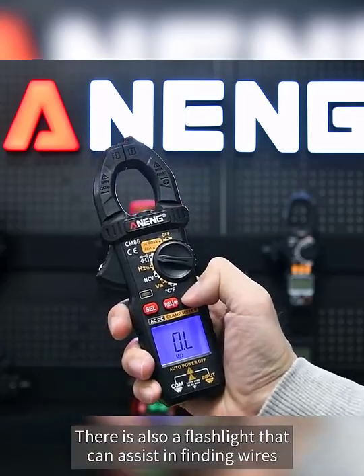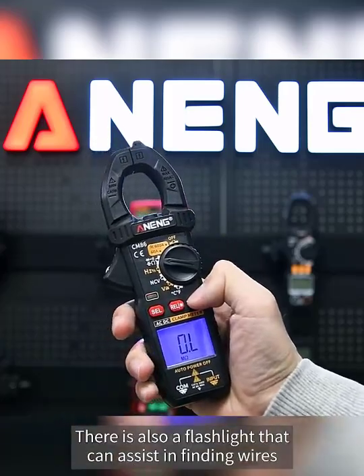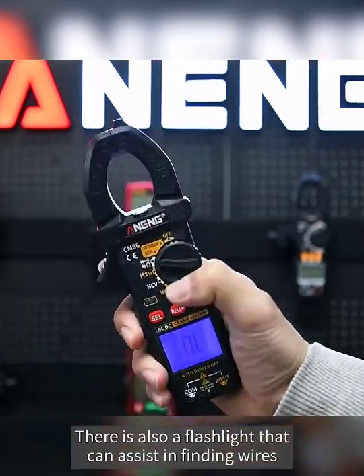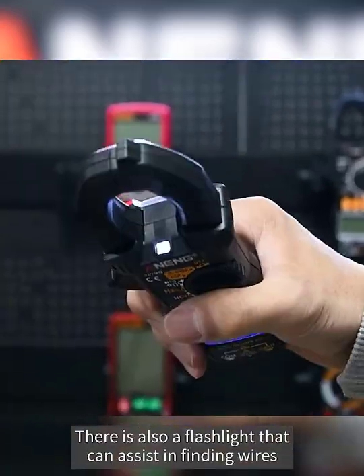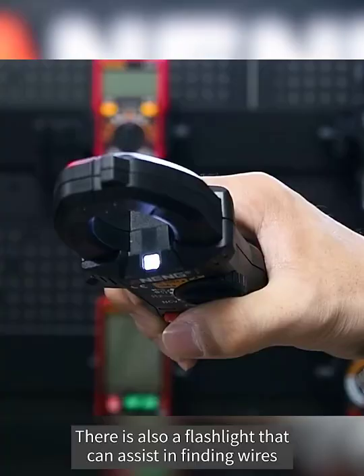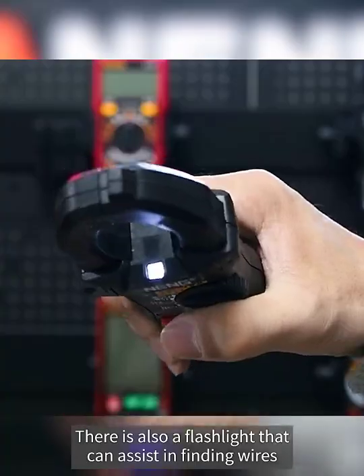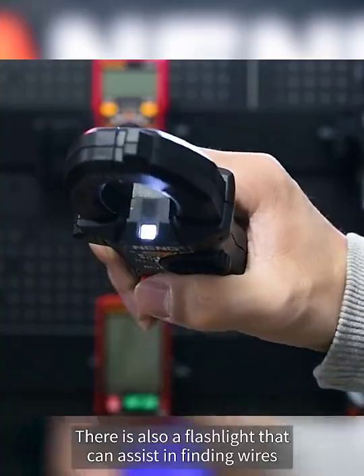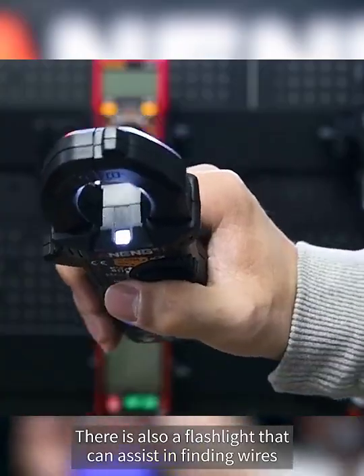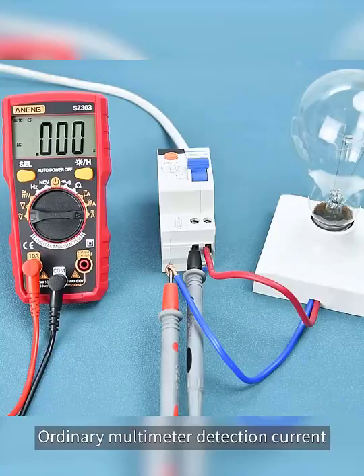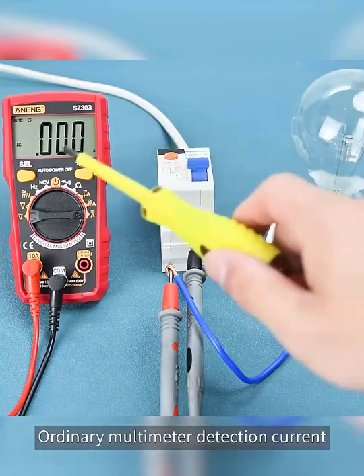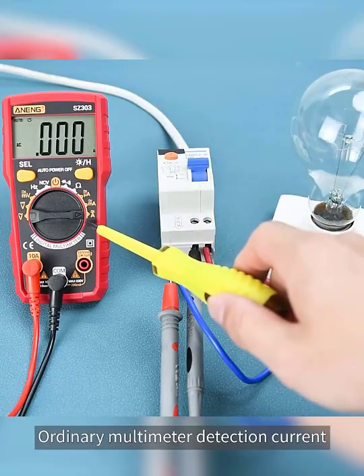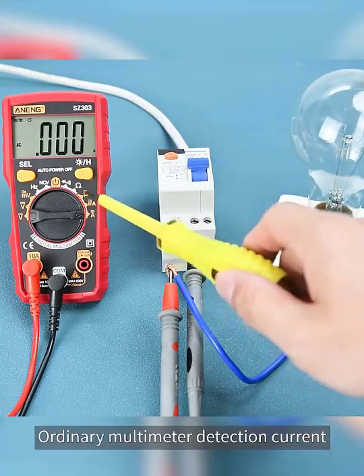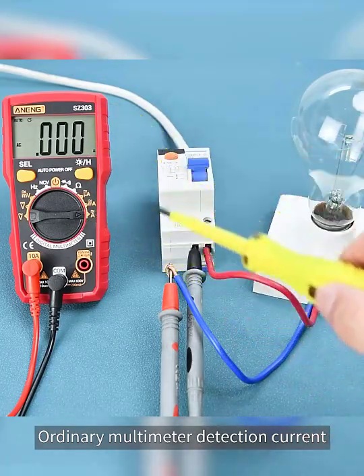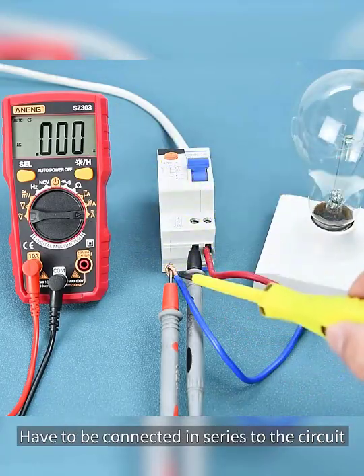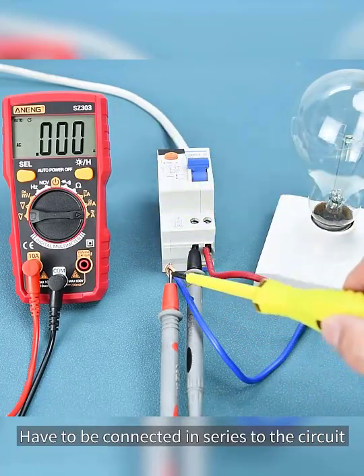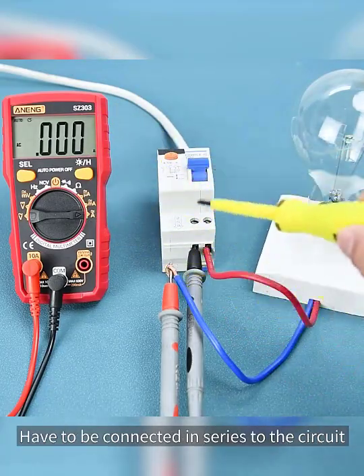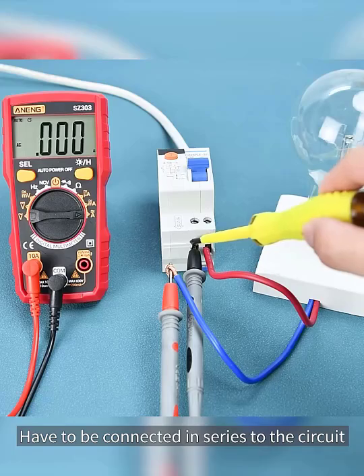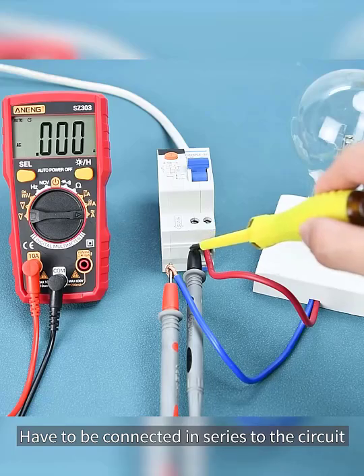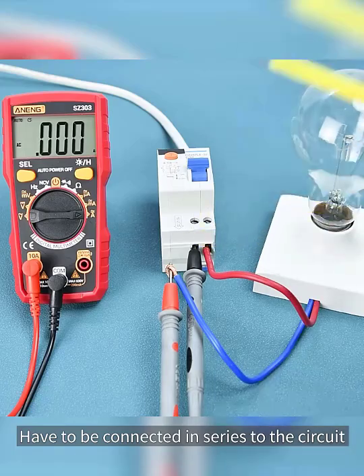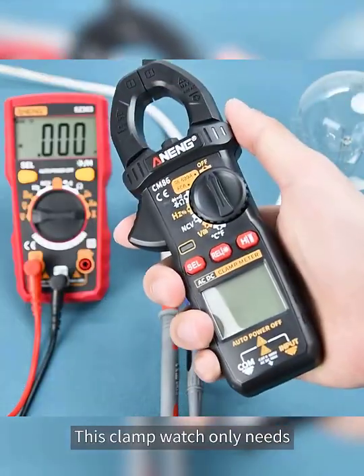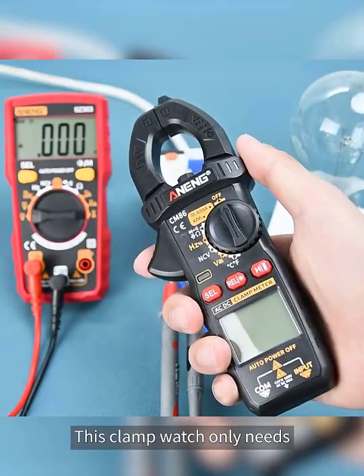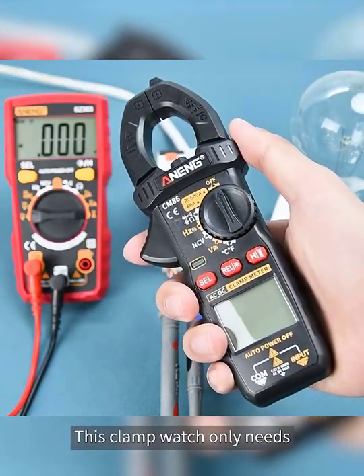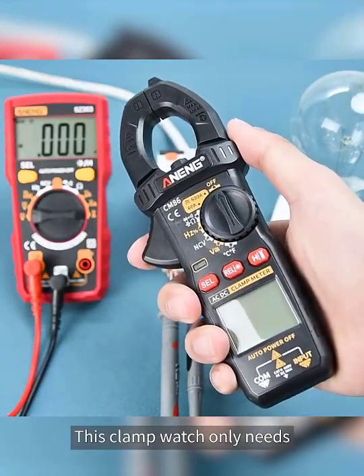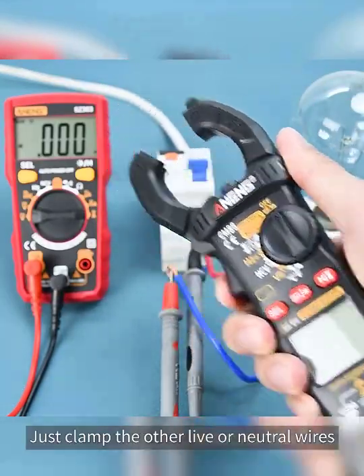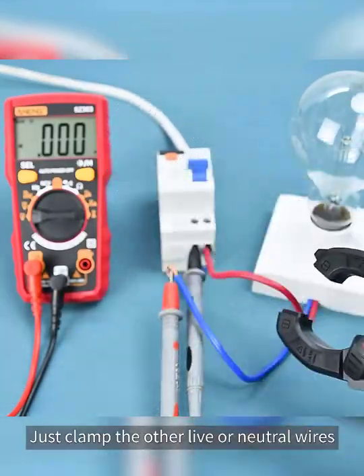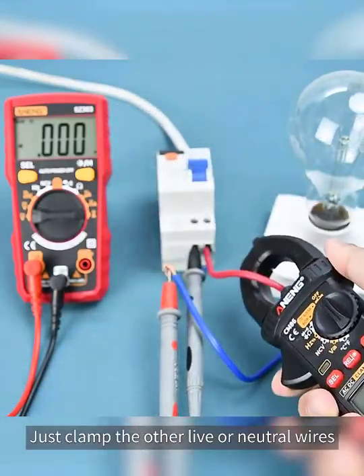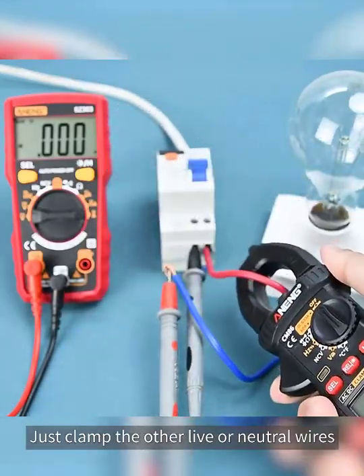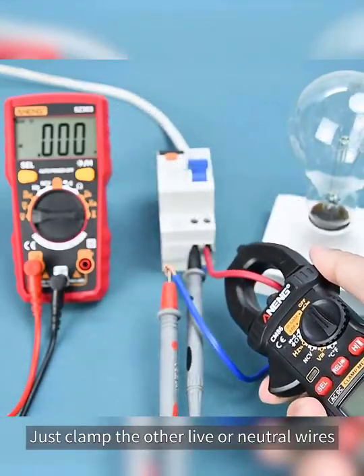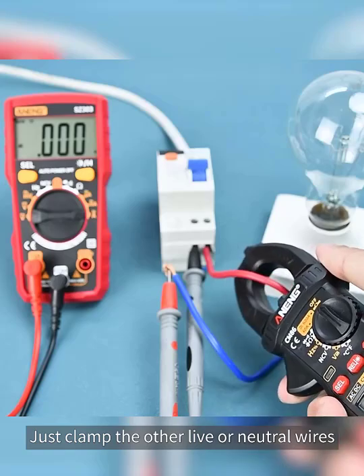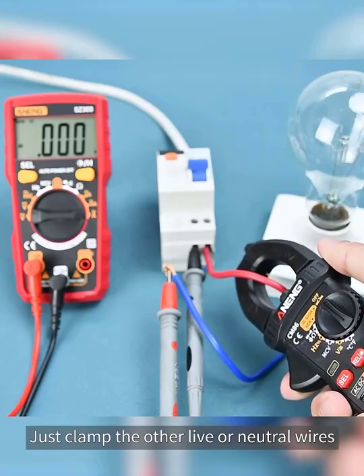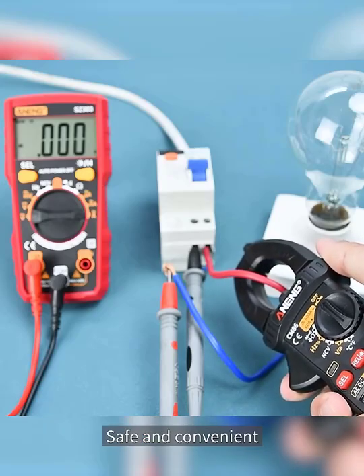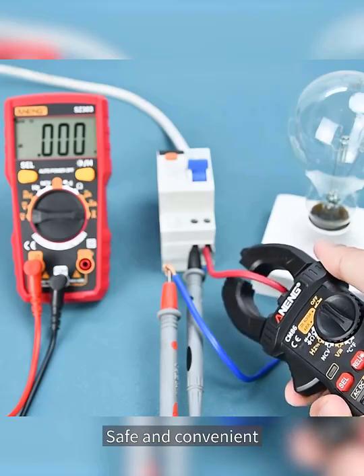There is also a flashlight that can assist in finding wires. Ordinary multimeter detection requires connecting in series to the circuit, but this clamp meter only needs to clamp the live or neutral wire — safe and convenient.